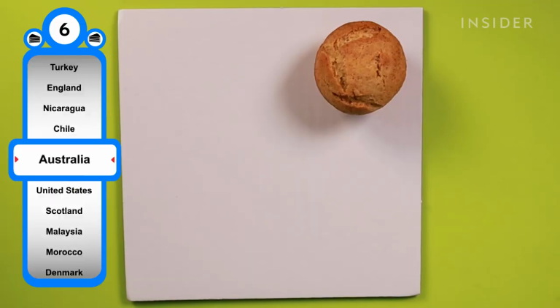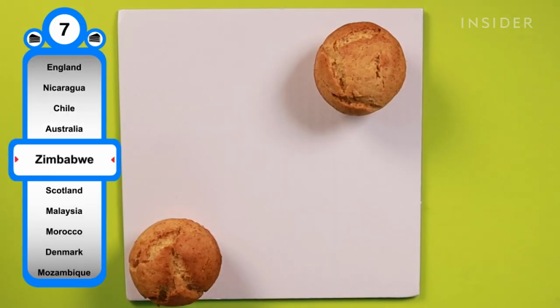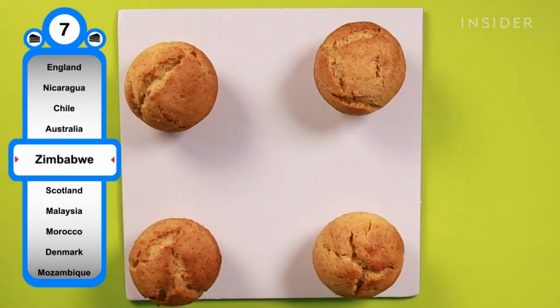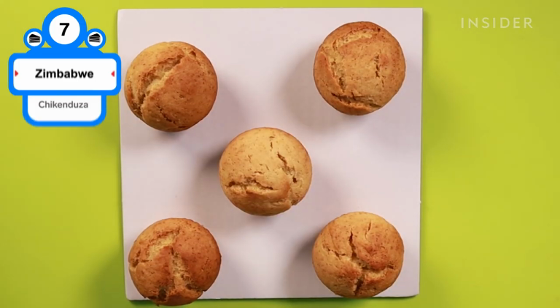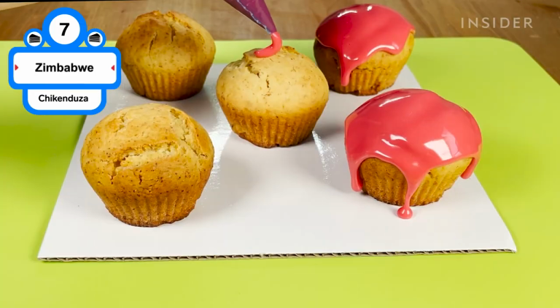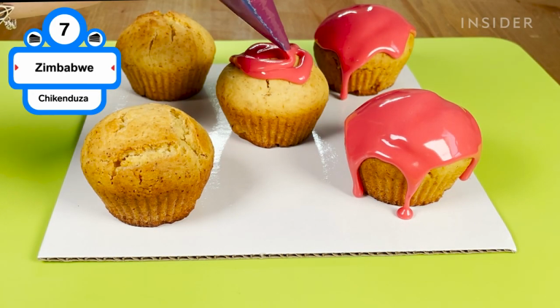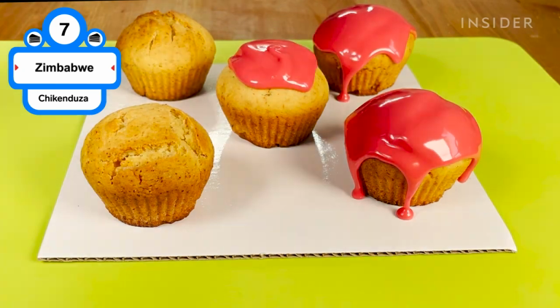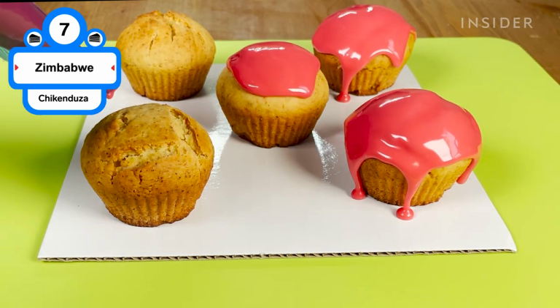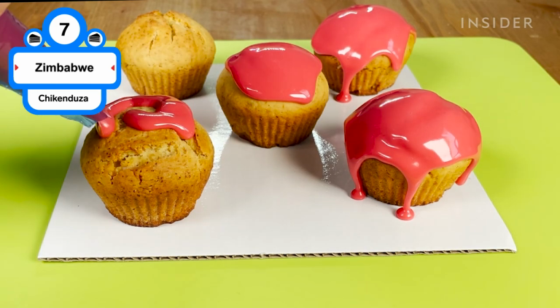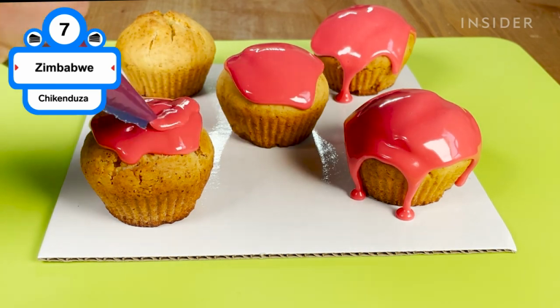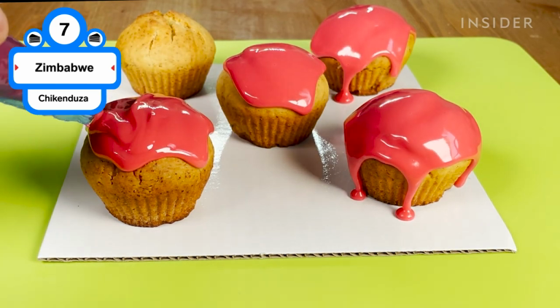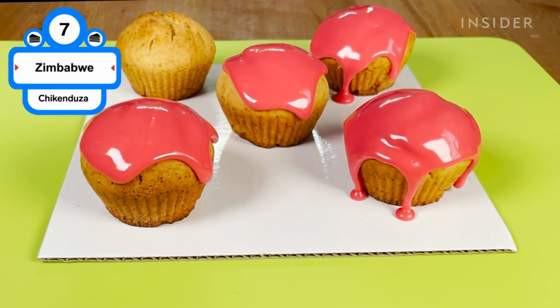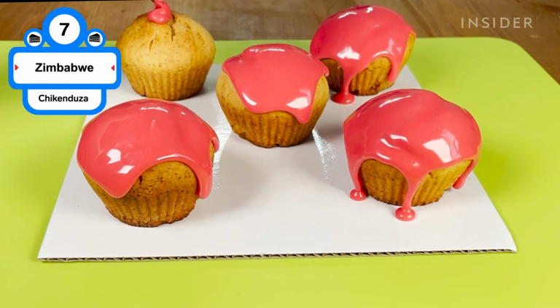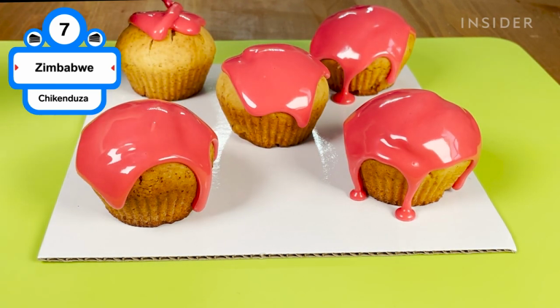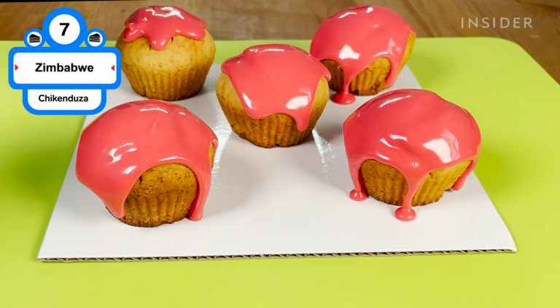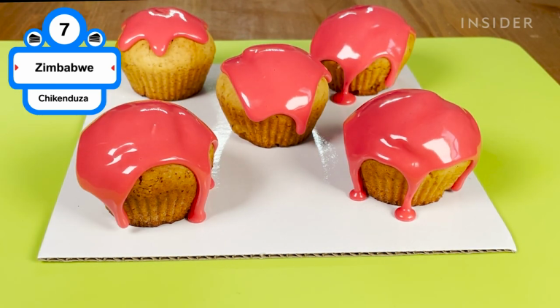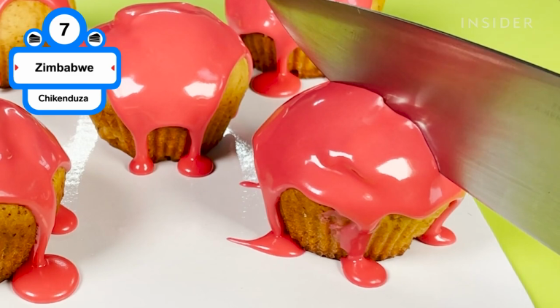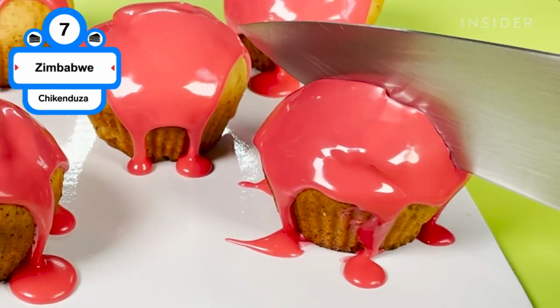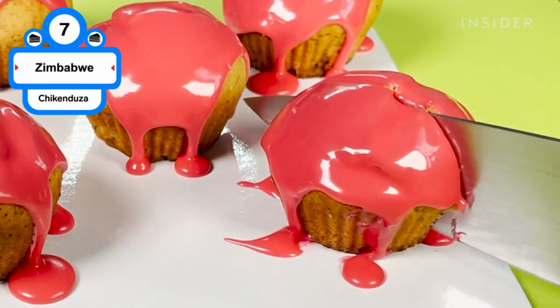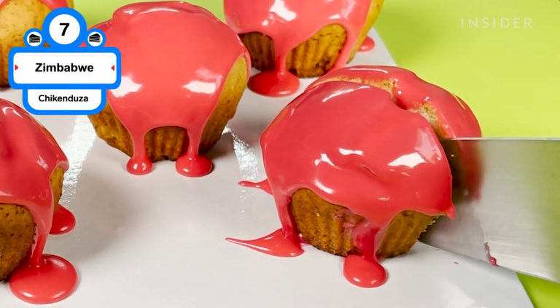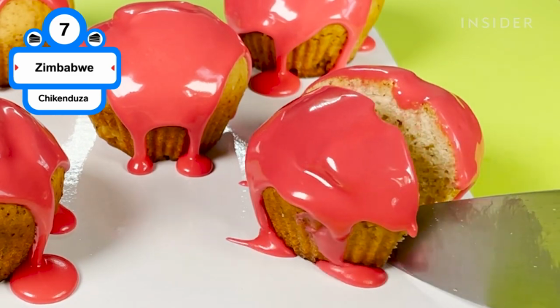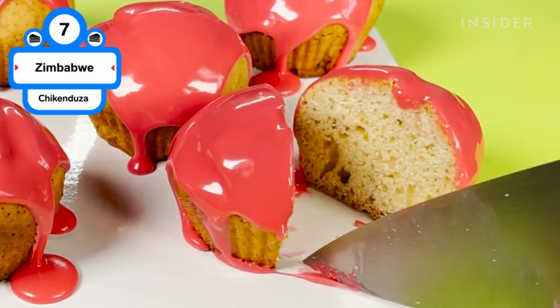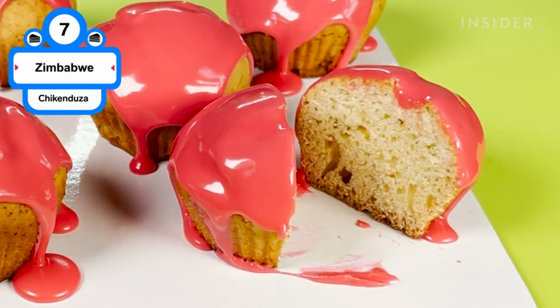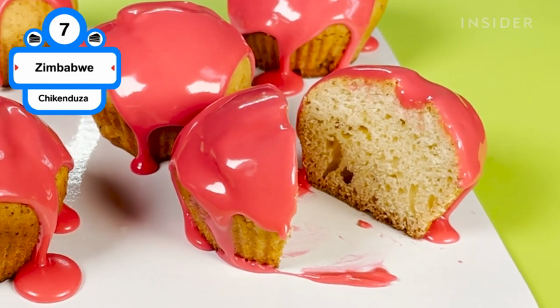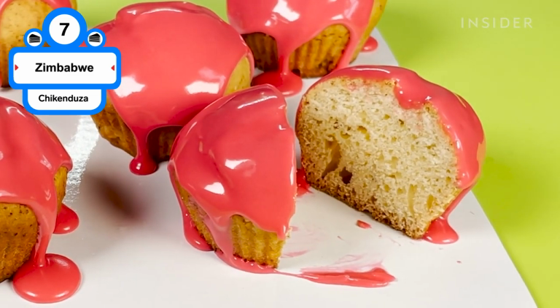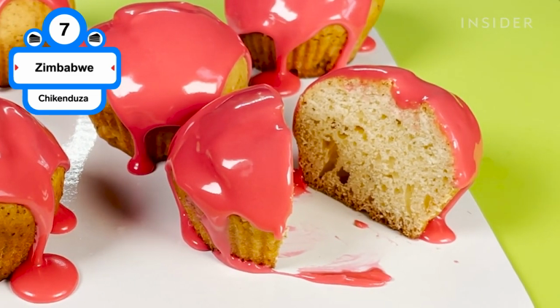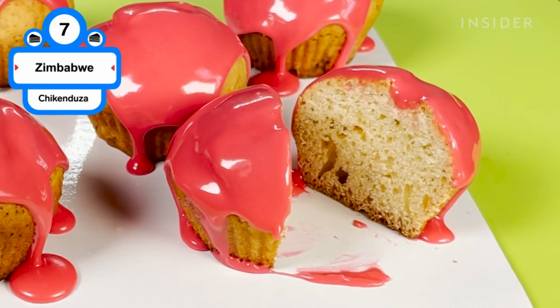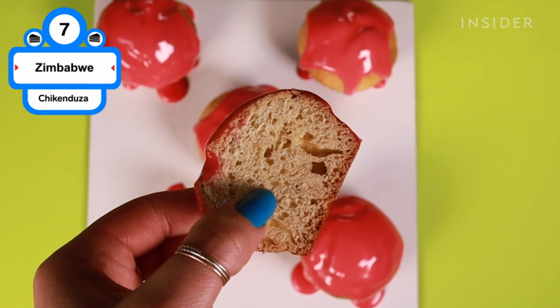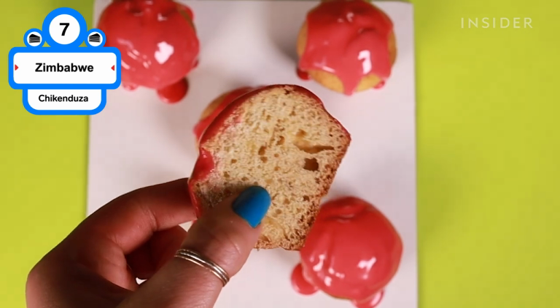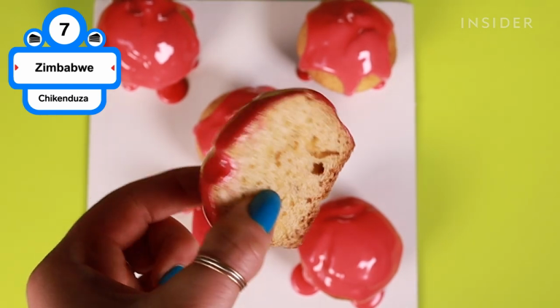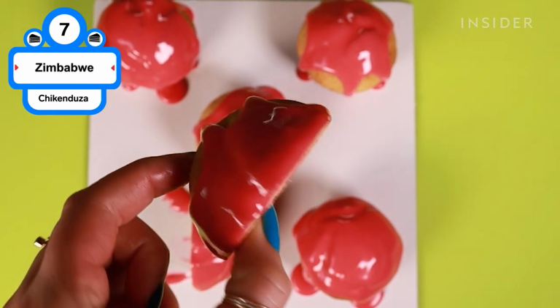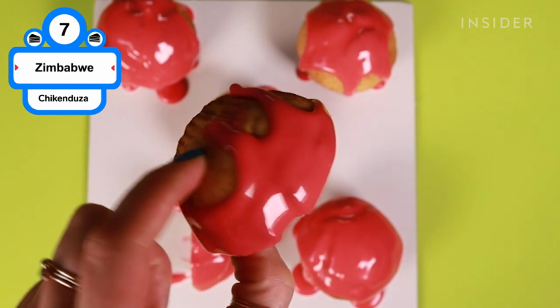Also known as candy cakes, Chikenduza are best known for their bright pink glaze. The batter notably uses yeast and is mixed with a bread hook, making the cake itself sweet yet super dense — somewhere between a pound cake and bread. It's baked into the shape of a muffin and topped with a gooey drizzle of electric pink frosting.